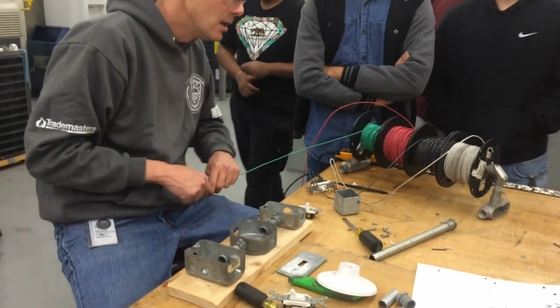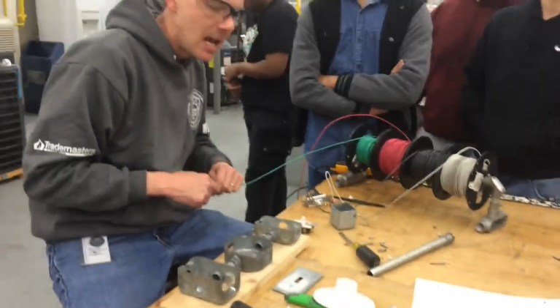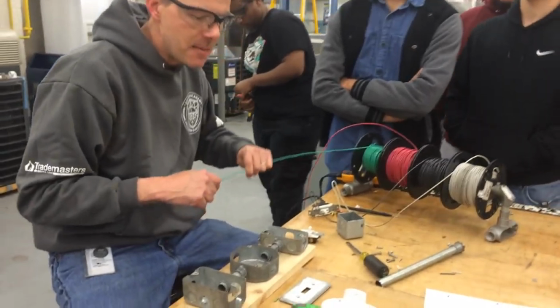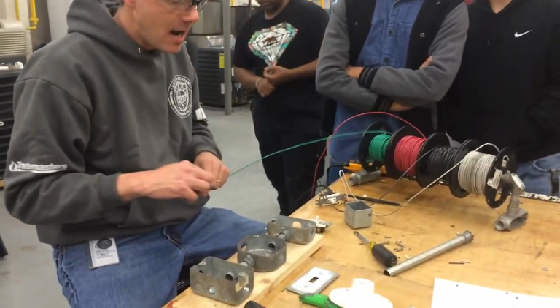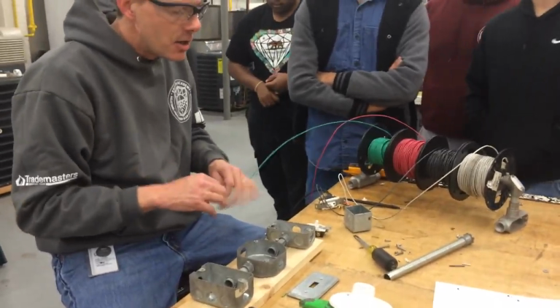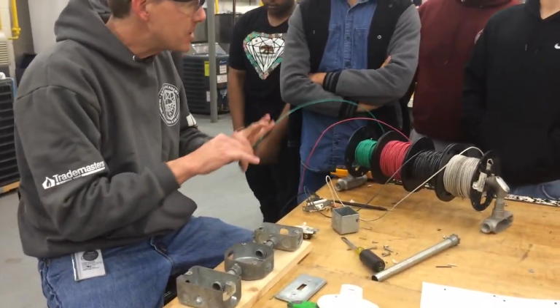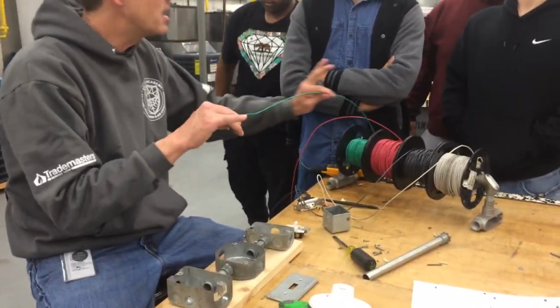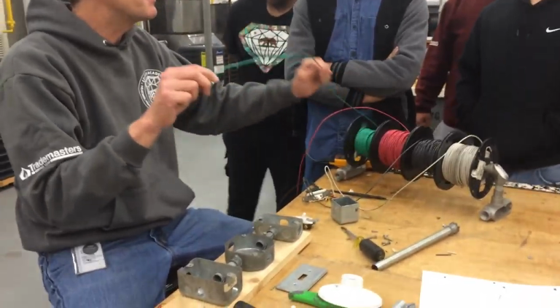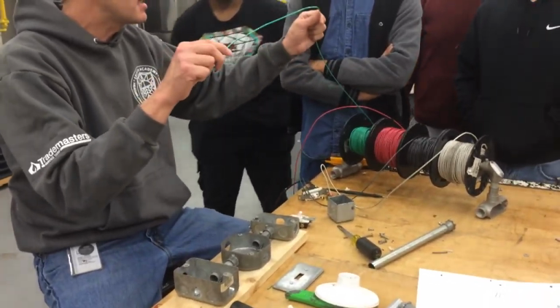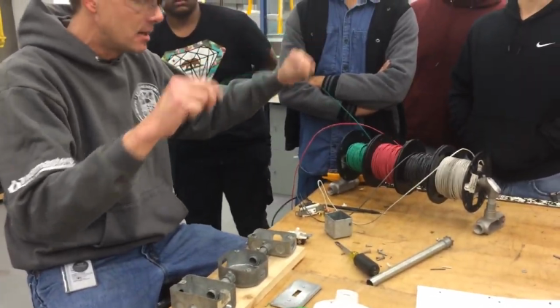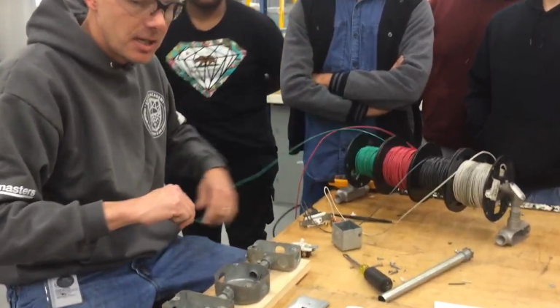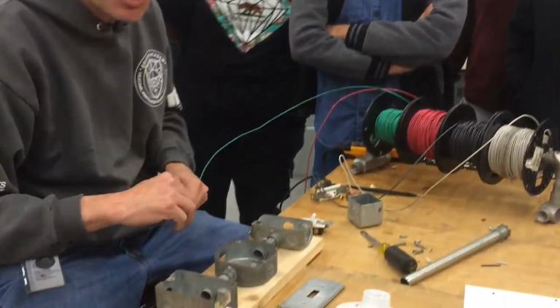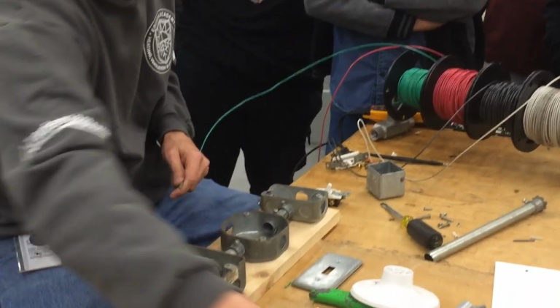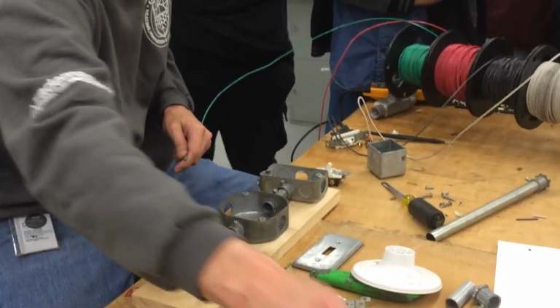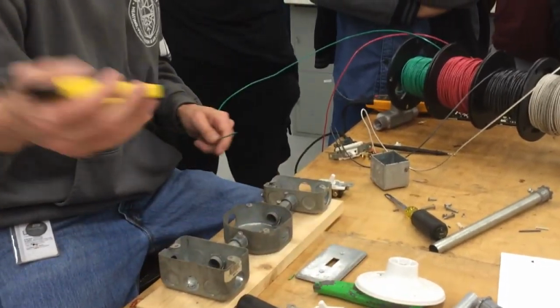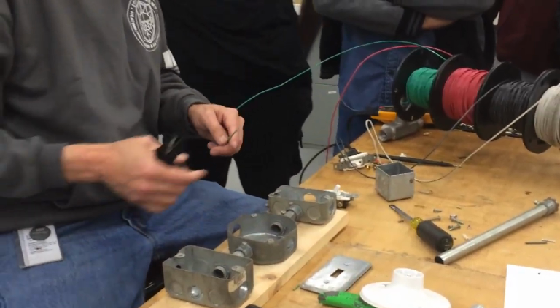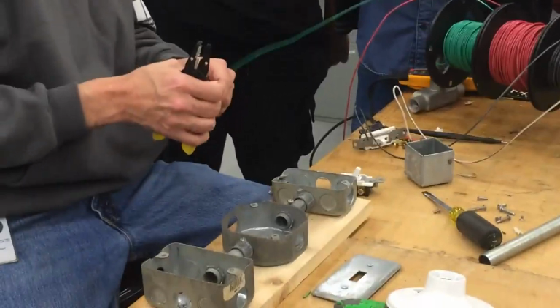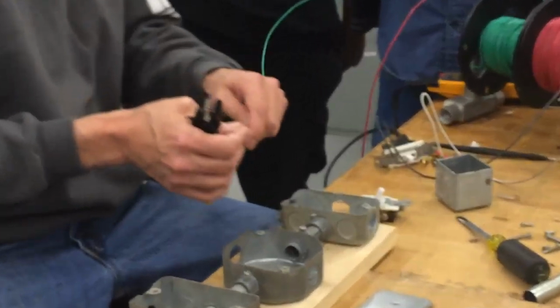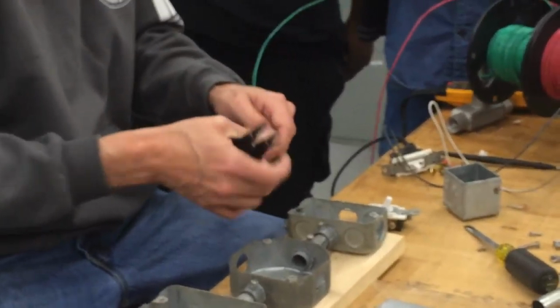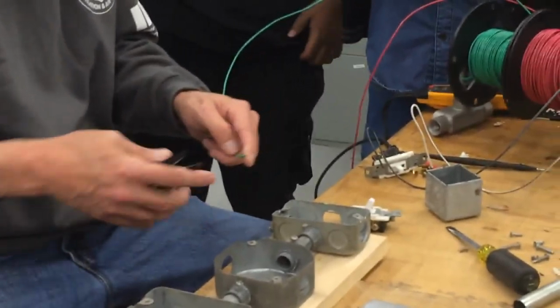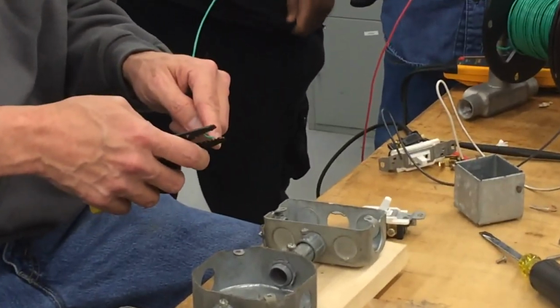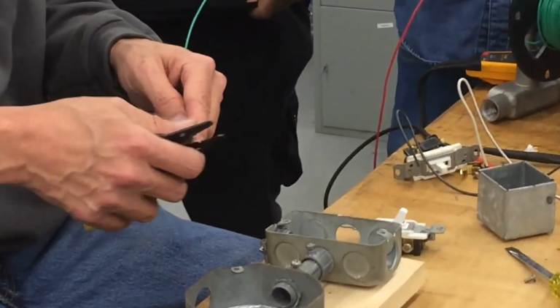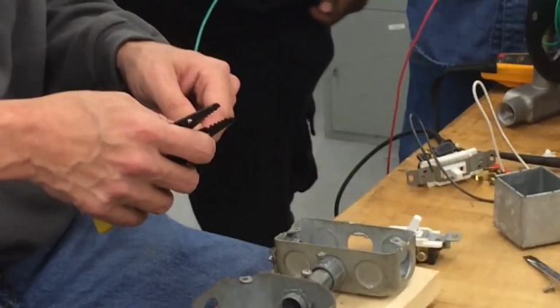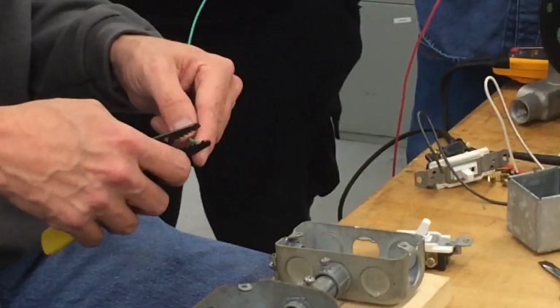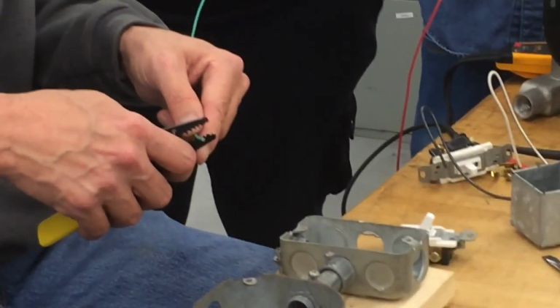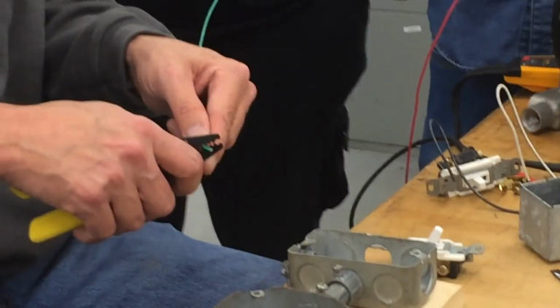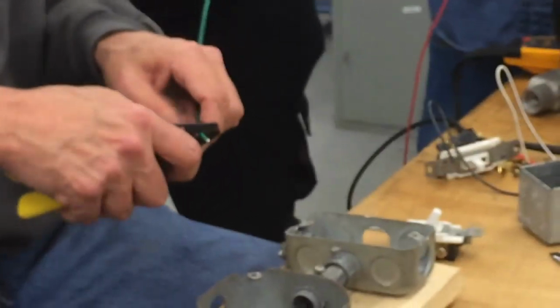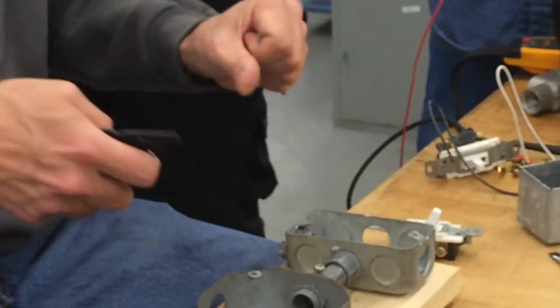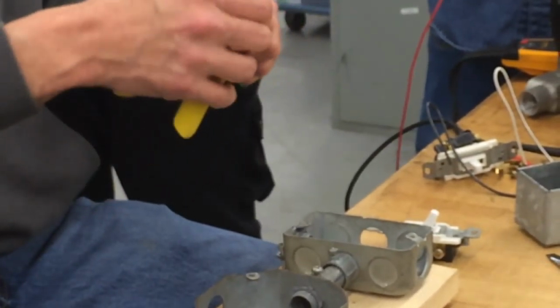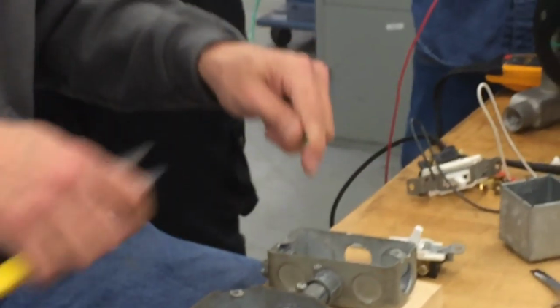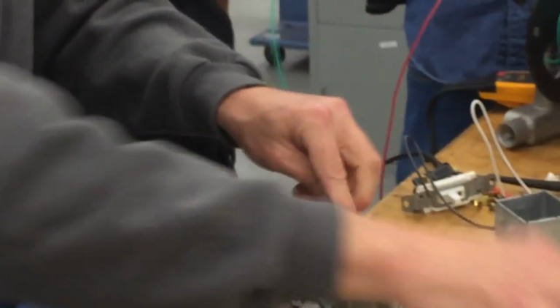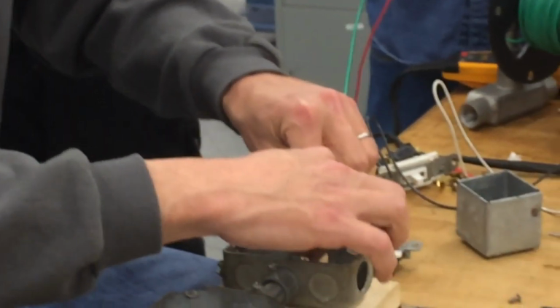So now you're going to need to make a ground. The ground you're going to run is going to be insulated, so you're going to need to strip some back. What I'm going to do is go ahead and strip a little bit back off here, like this, because I want to show you something. I'm going to run this through.